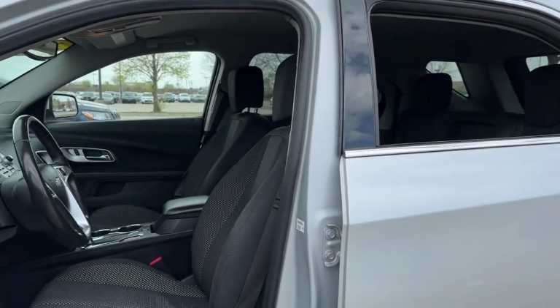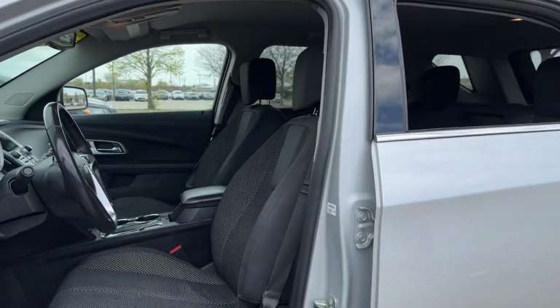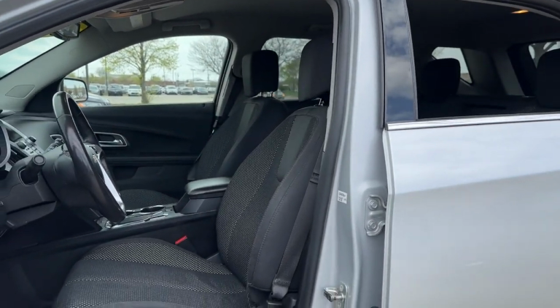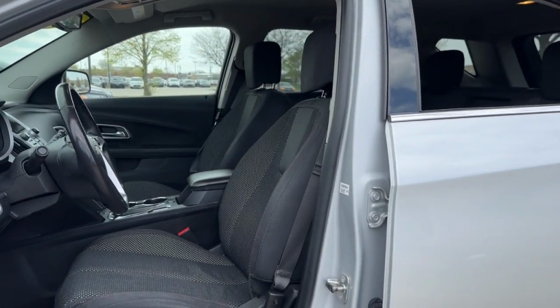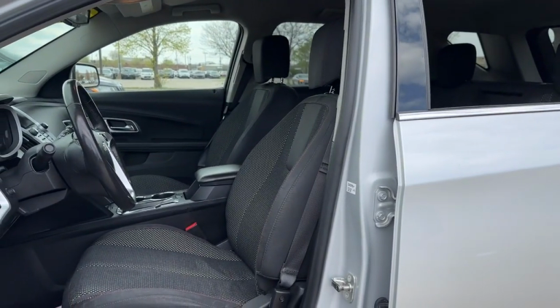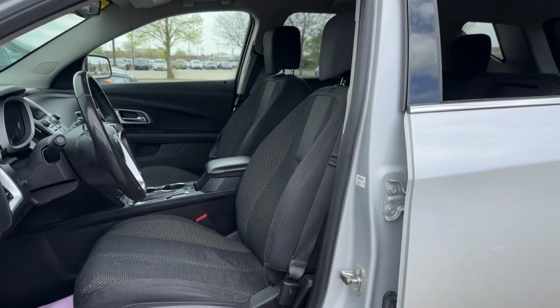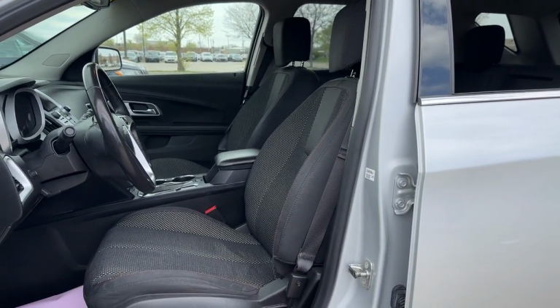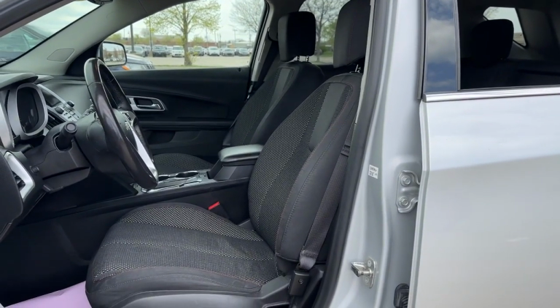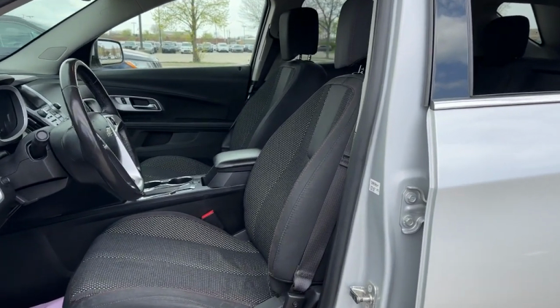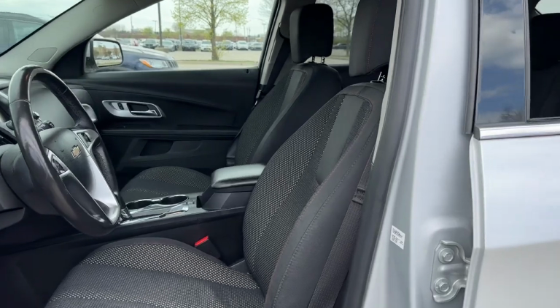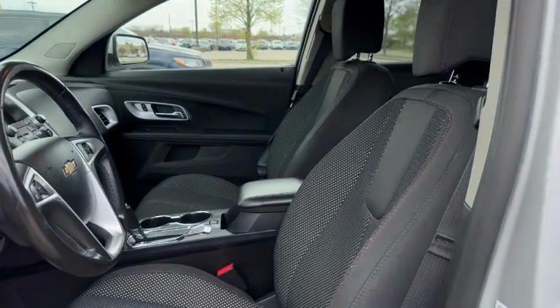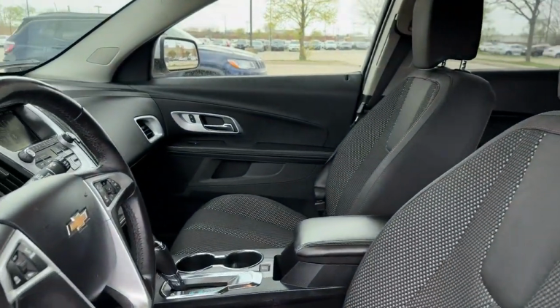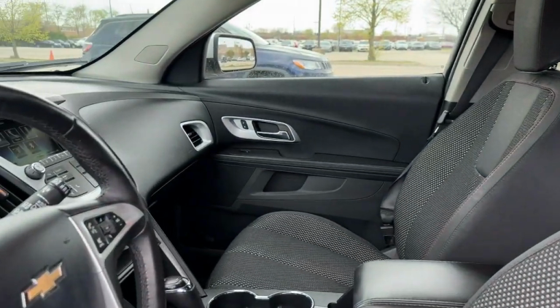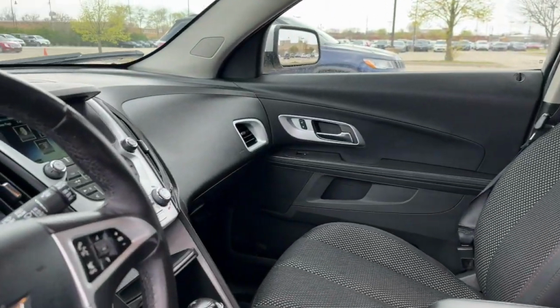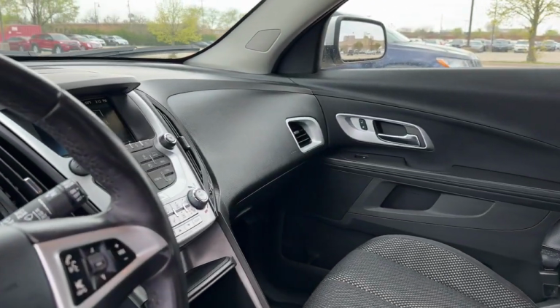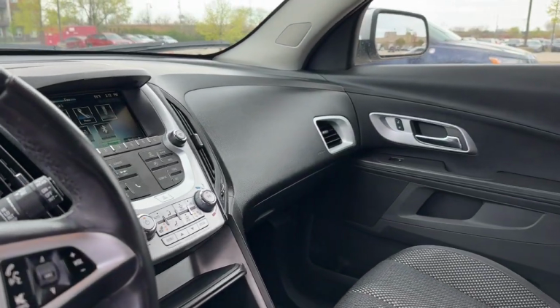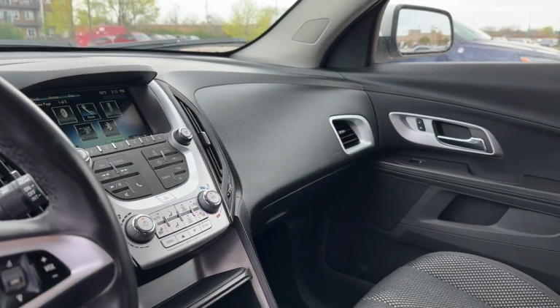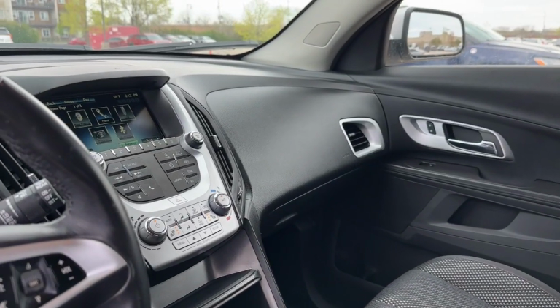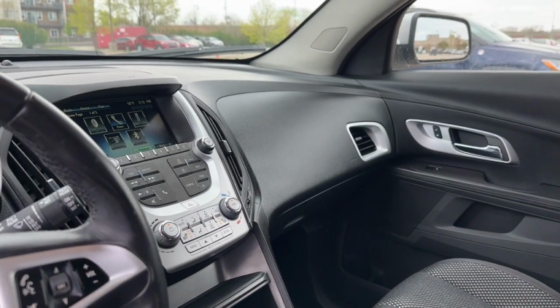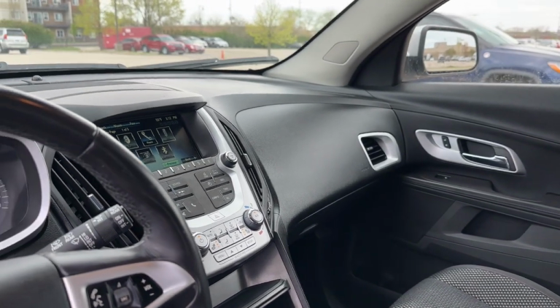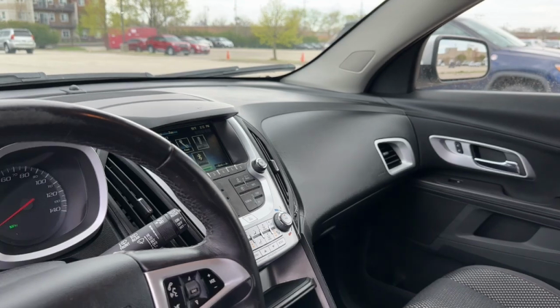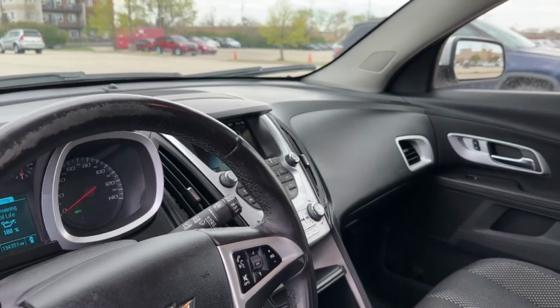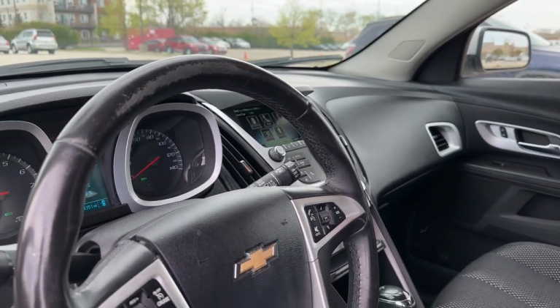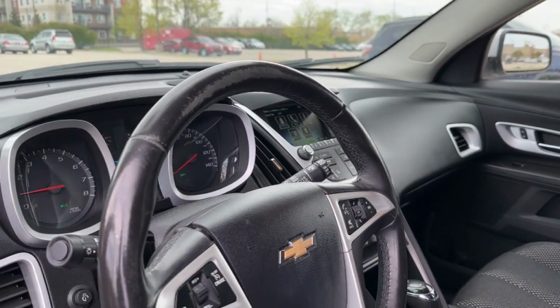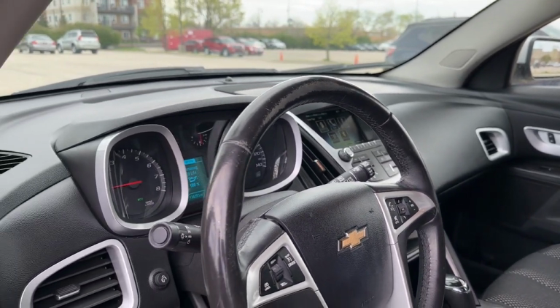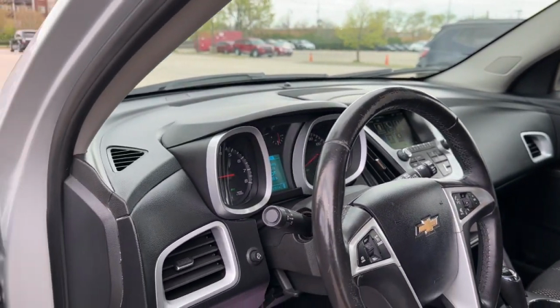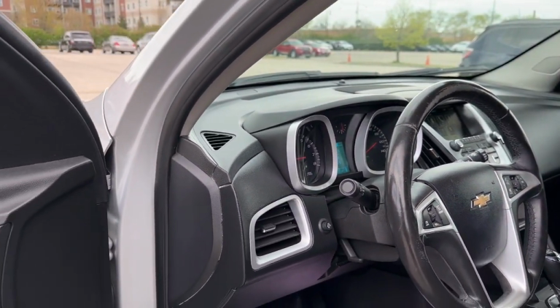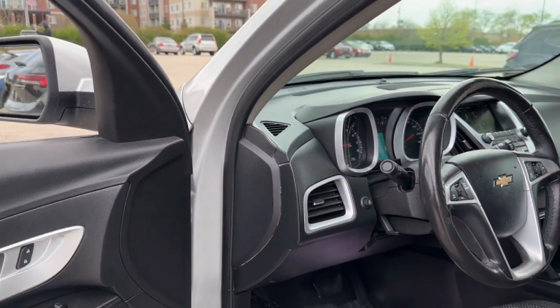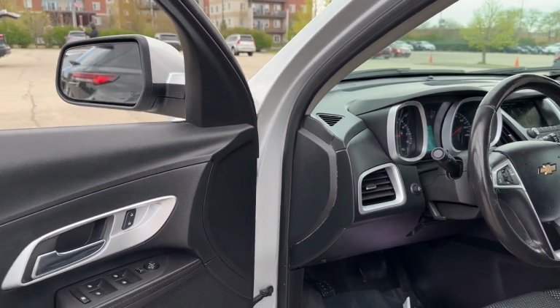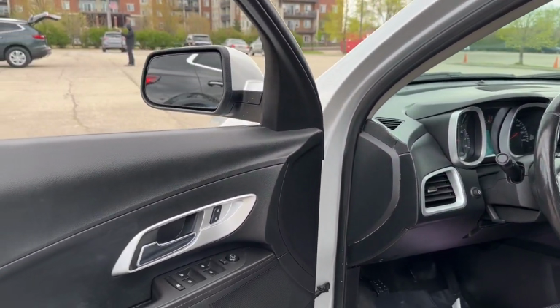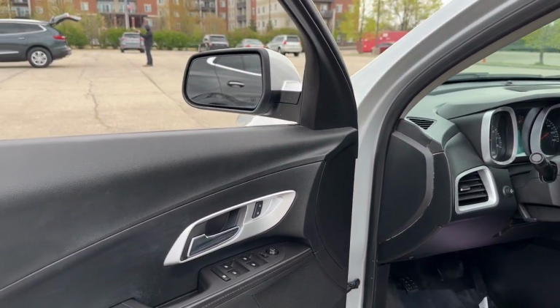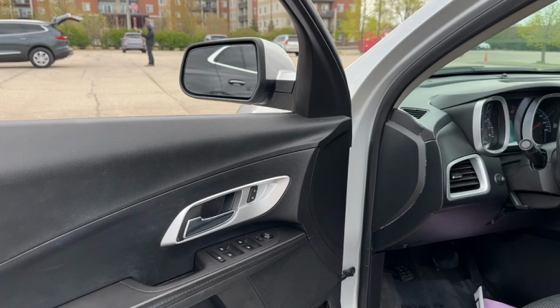On the interior we have power cloth seats with red piping, as well as heated capability, and power folding mirrors.